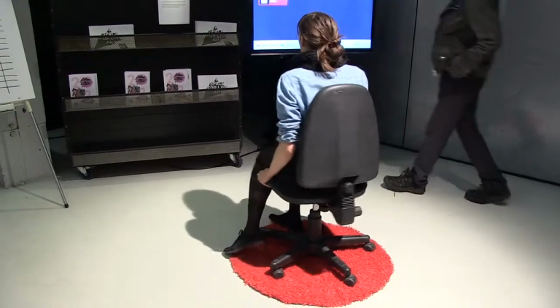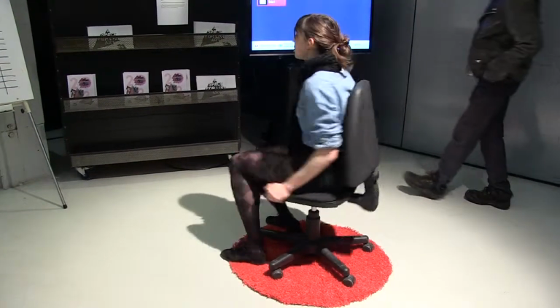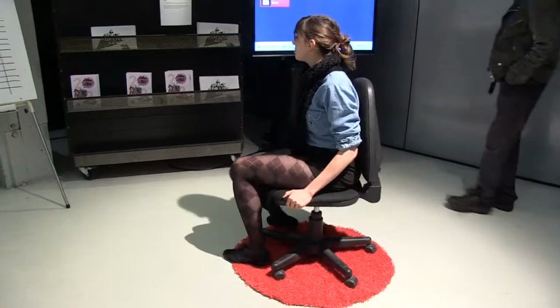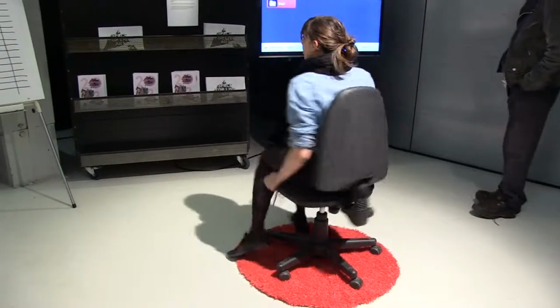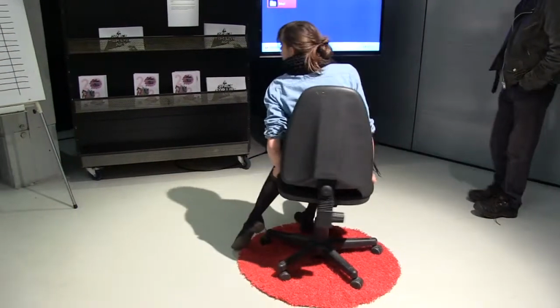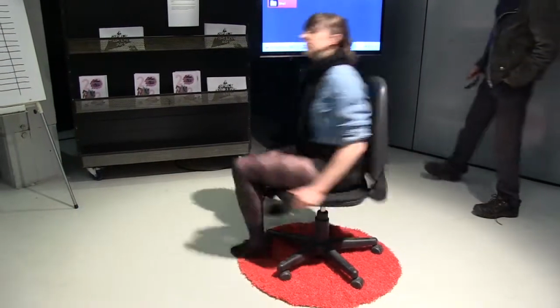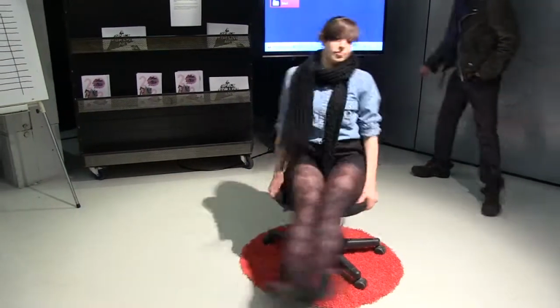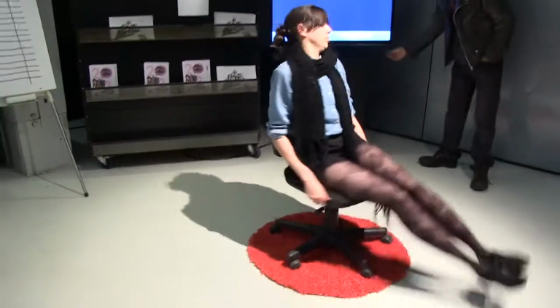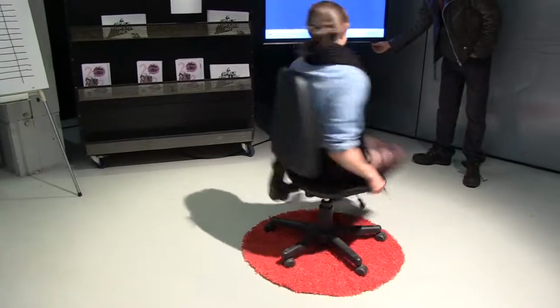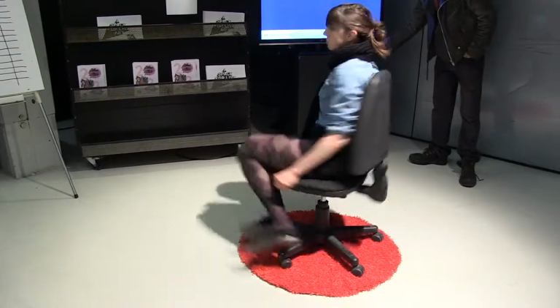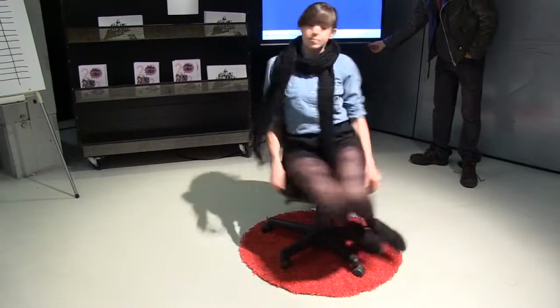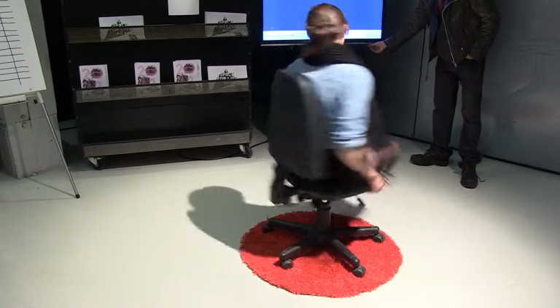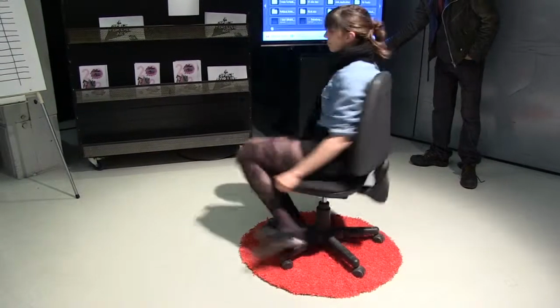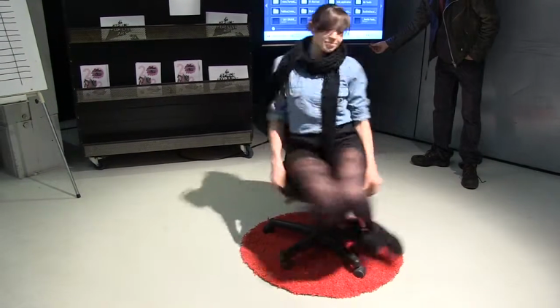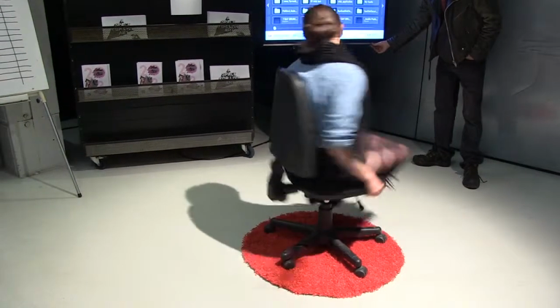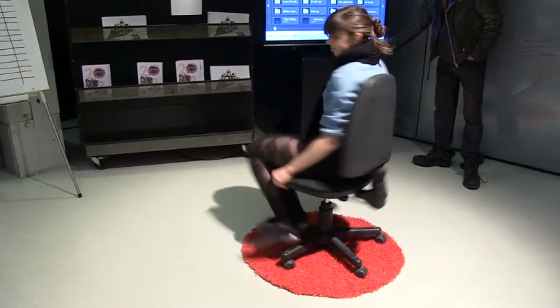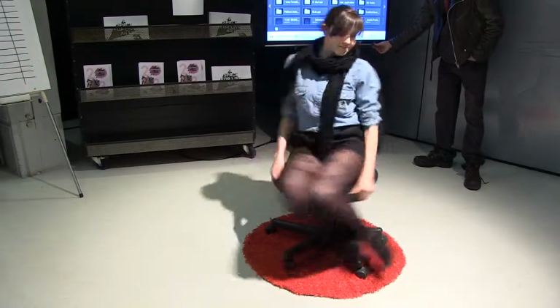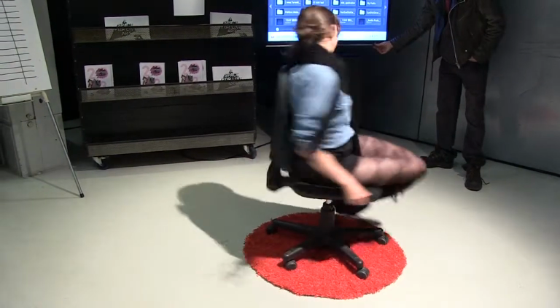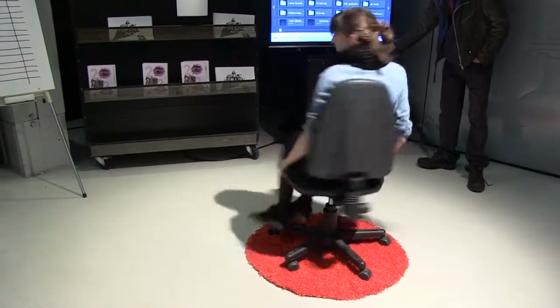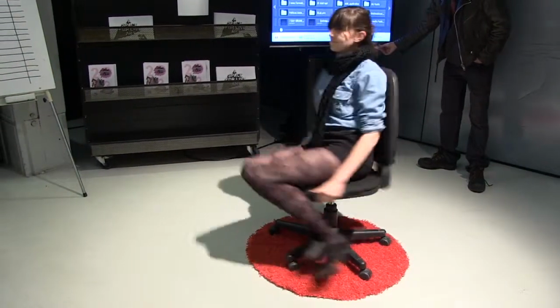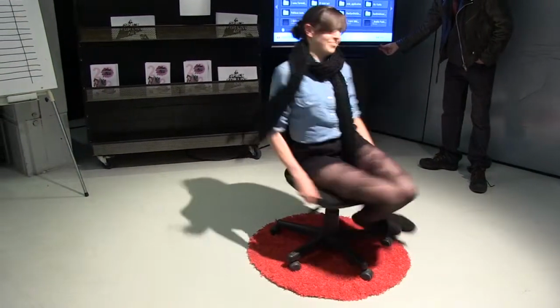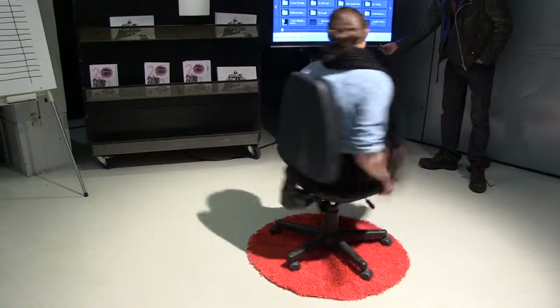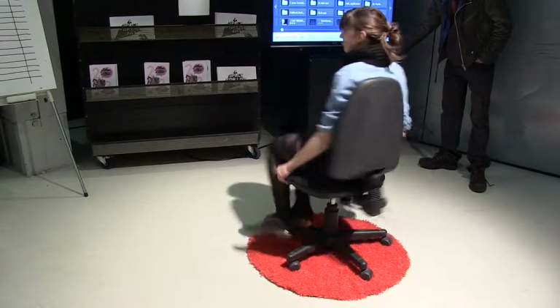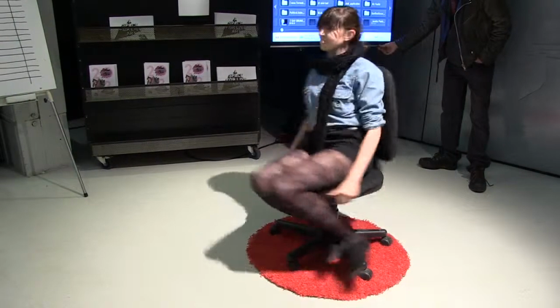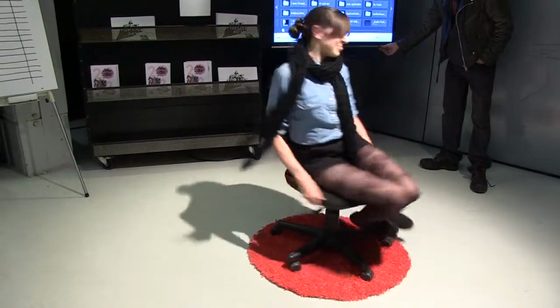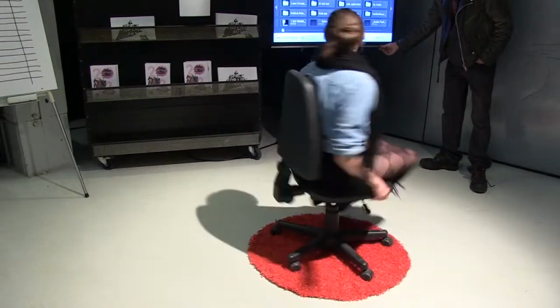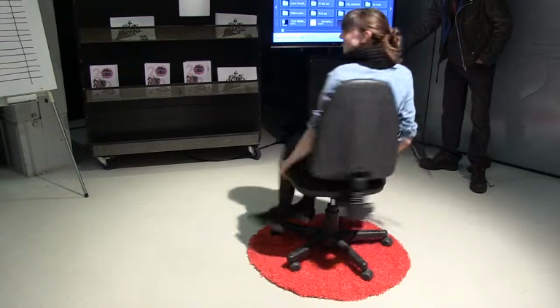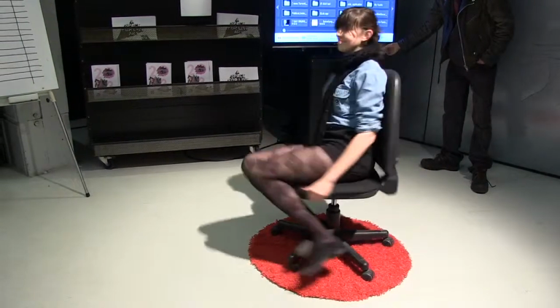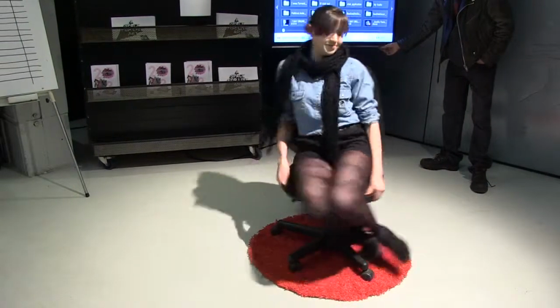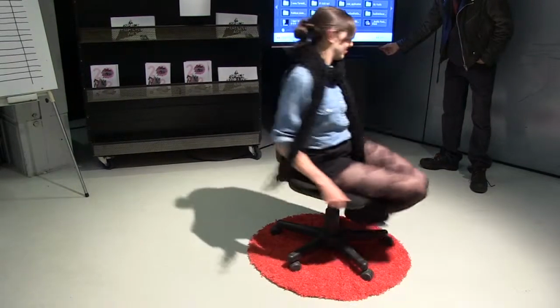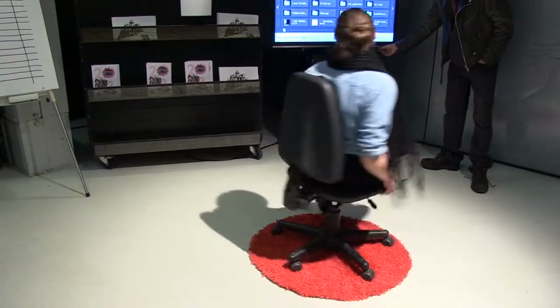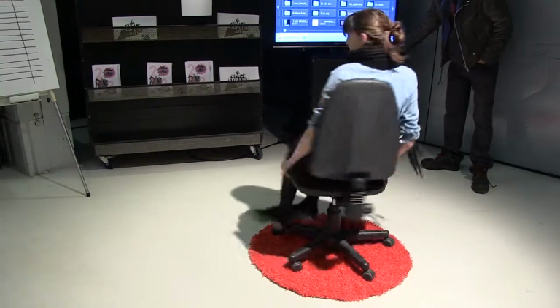You're in time. One, two, three. Four. Five. Oh, you've got the chair. Six.